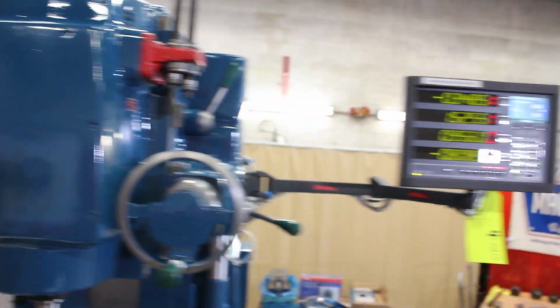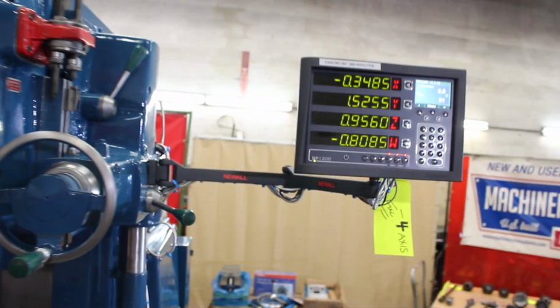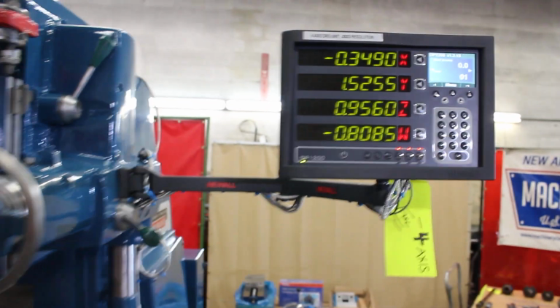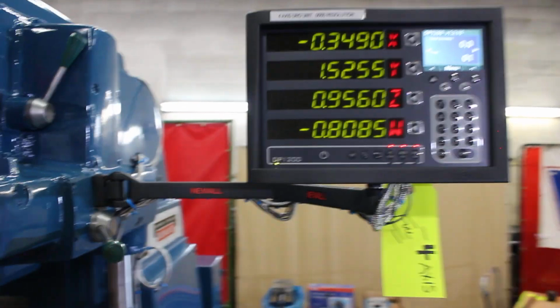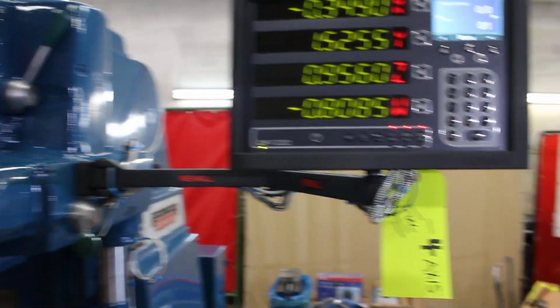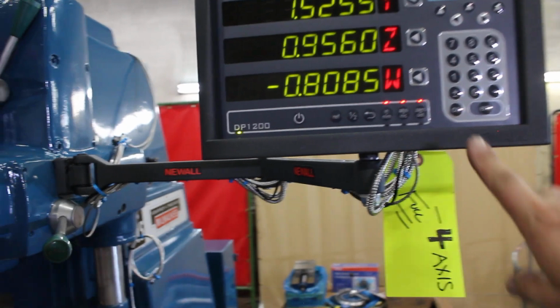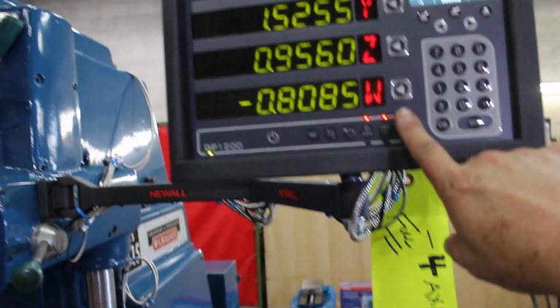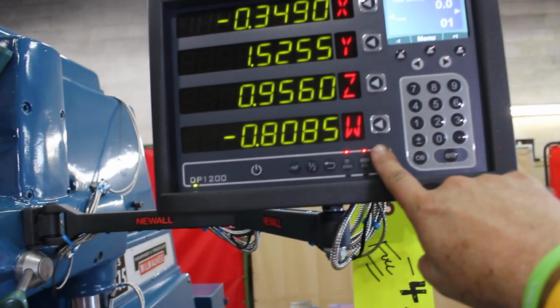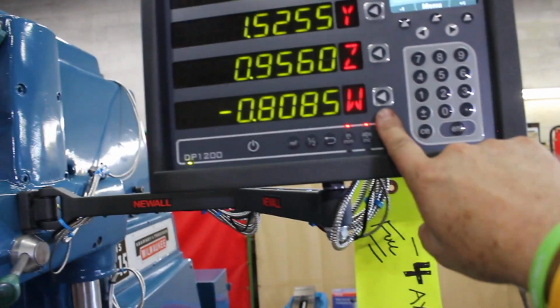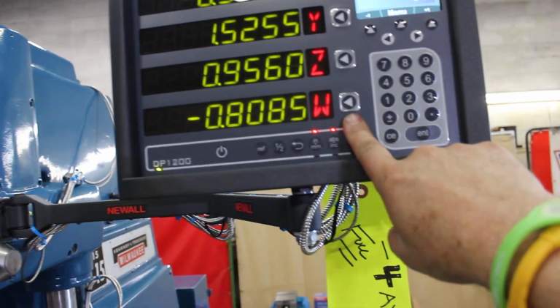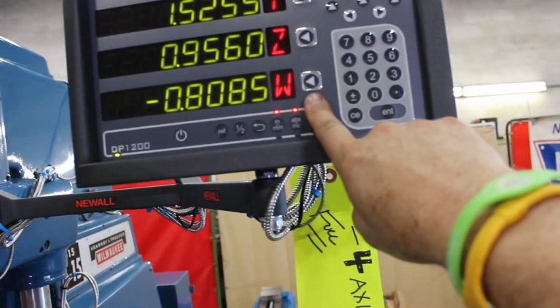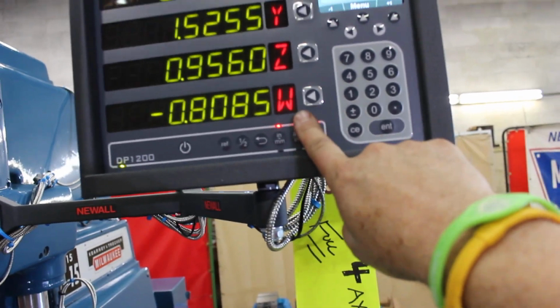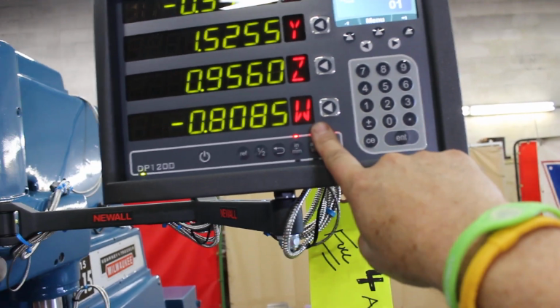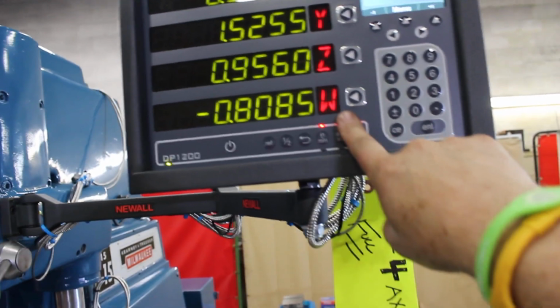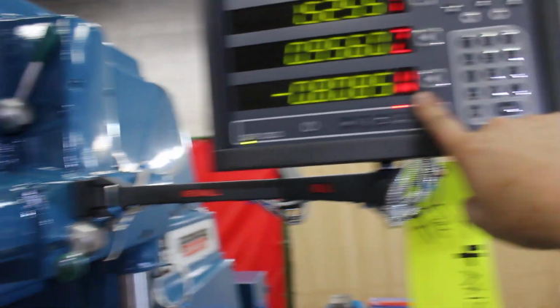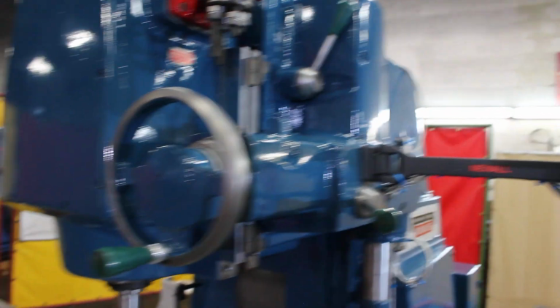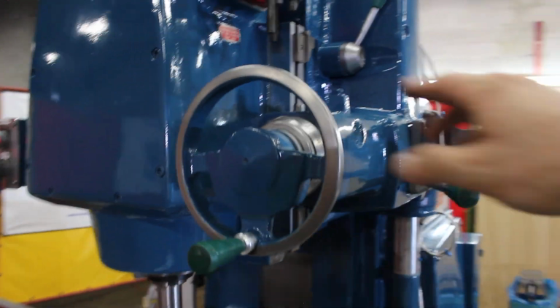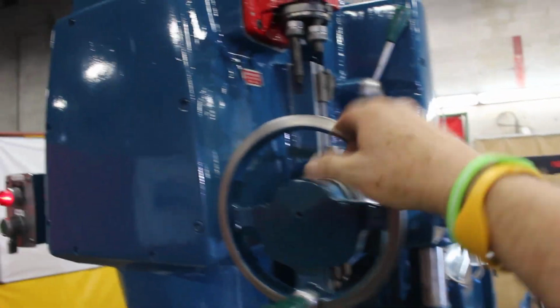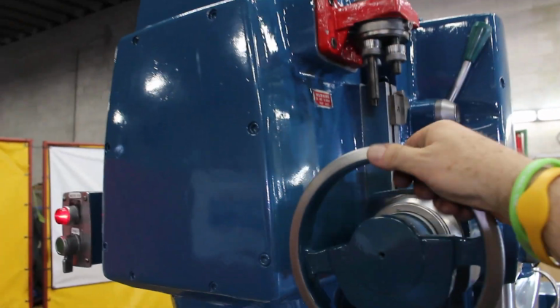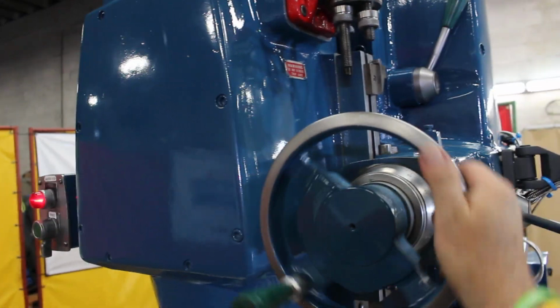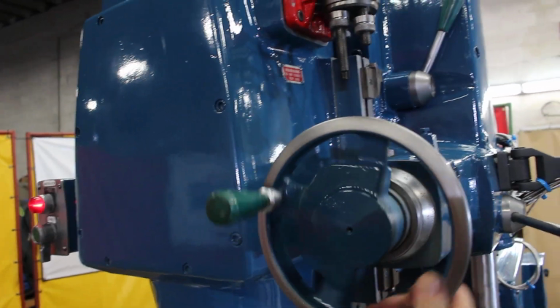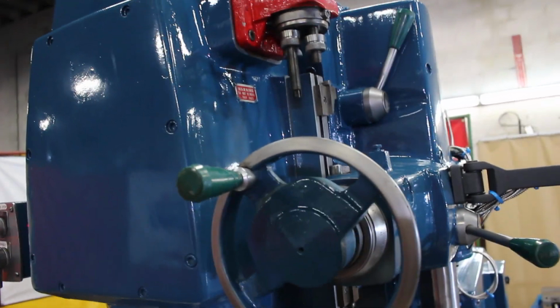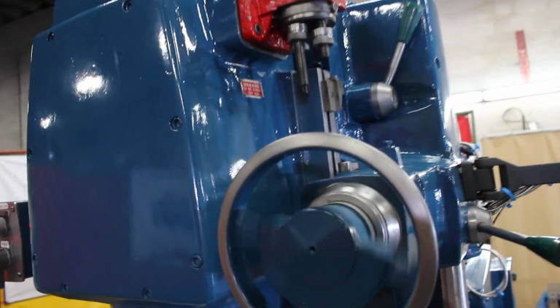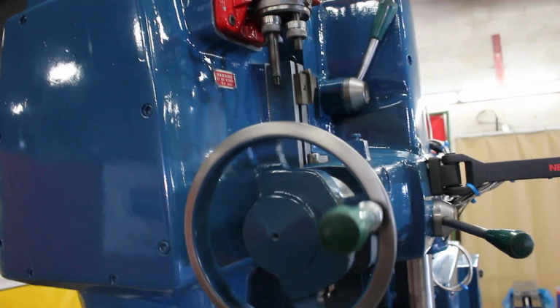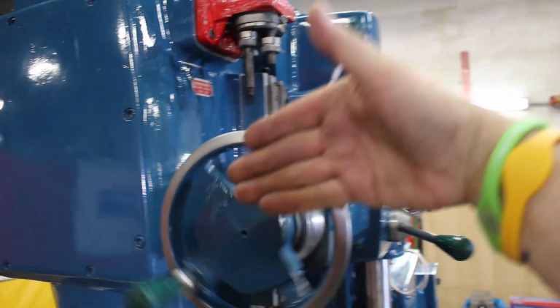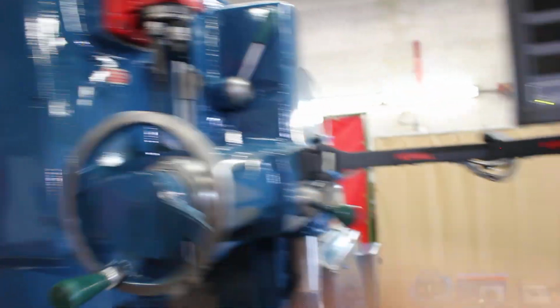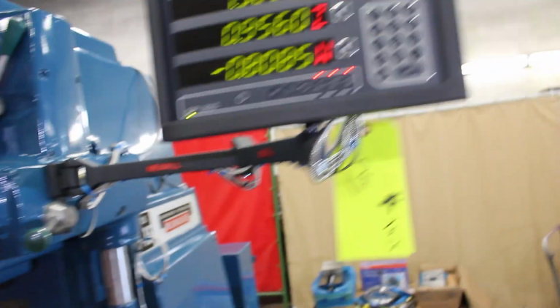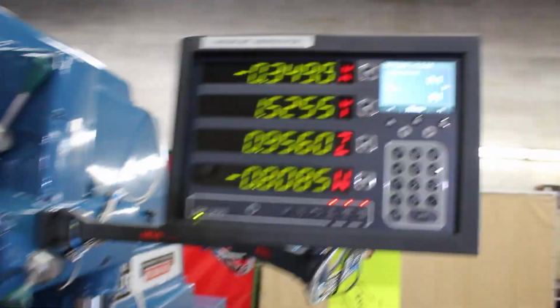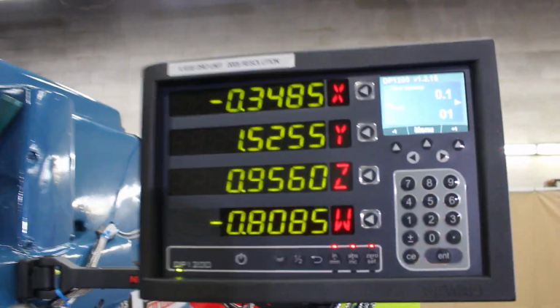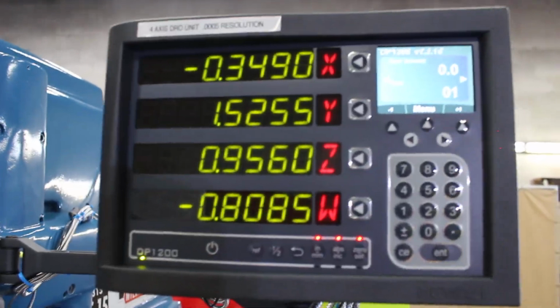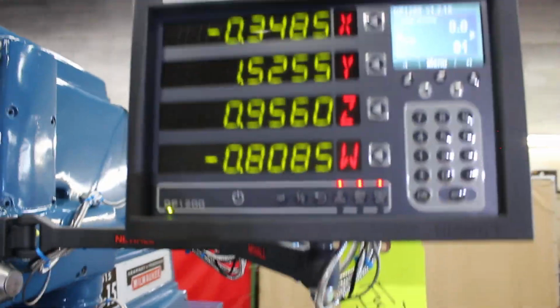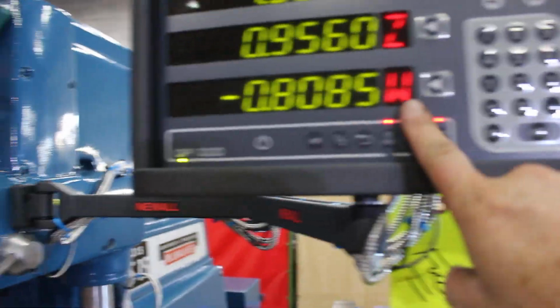That one's labeled — while we're here on the Microson 10 — that one's labeled for W axis. That being said, for your fourth axis on your vertical up and down, that's going to be labeled for your W here.